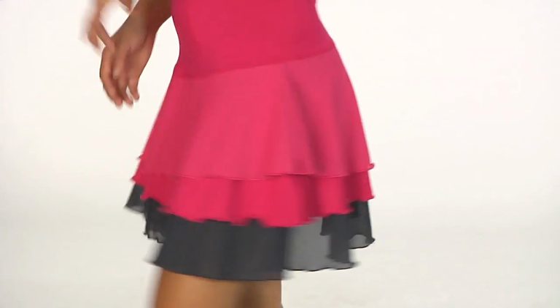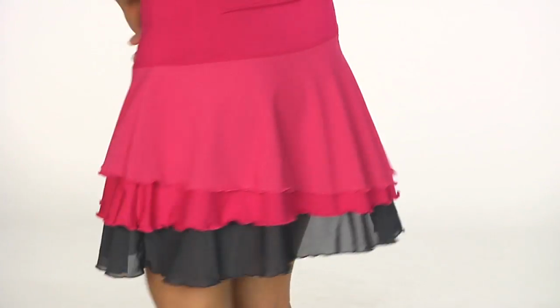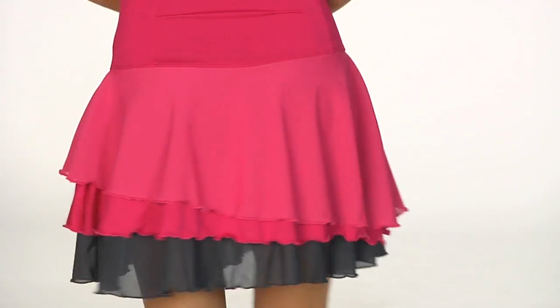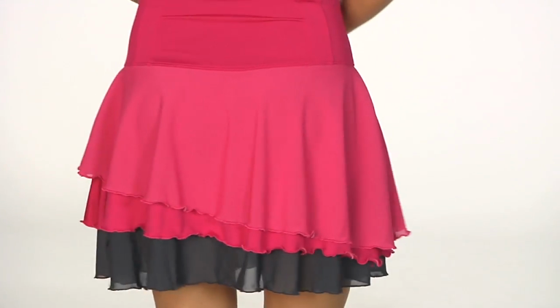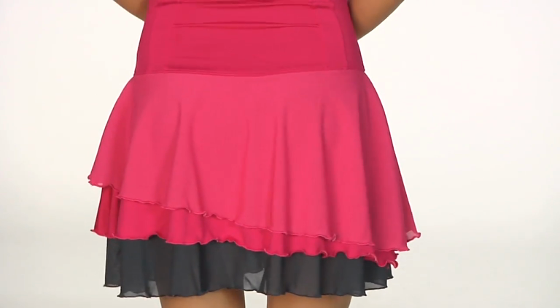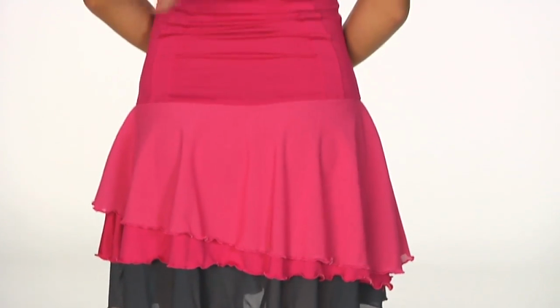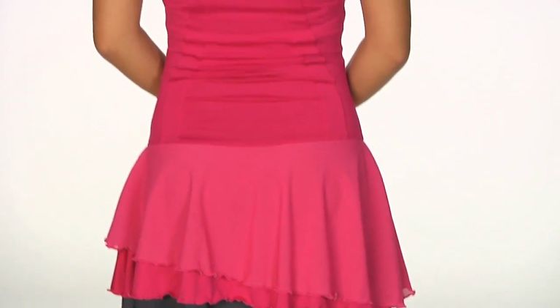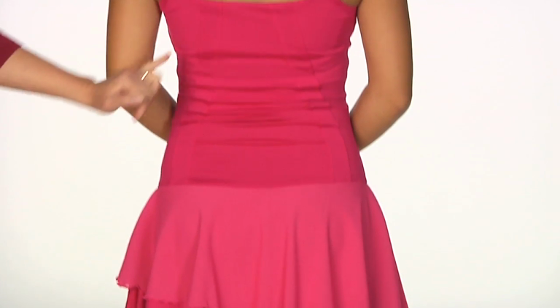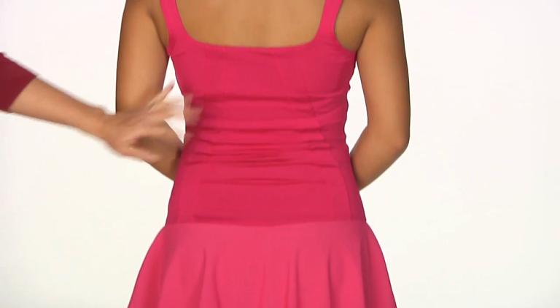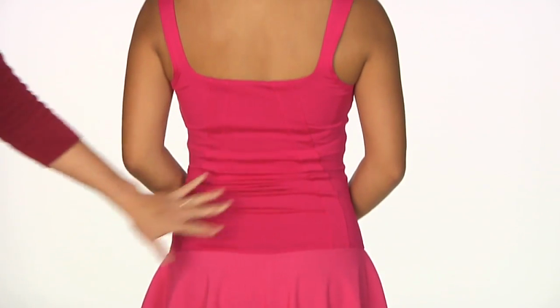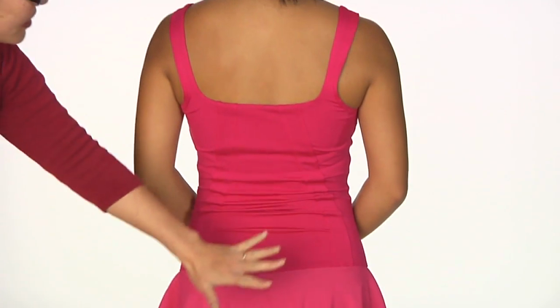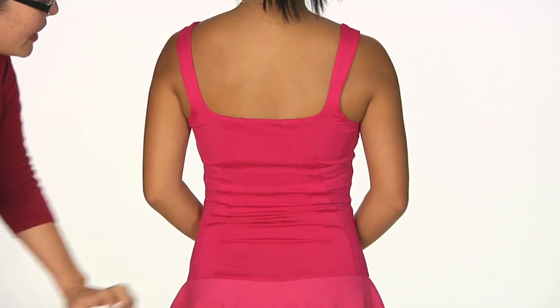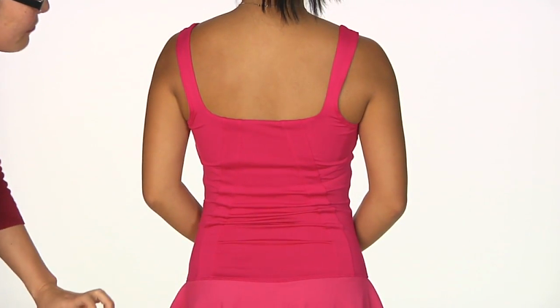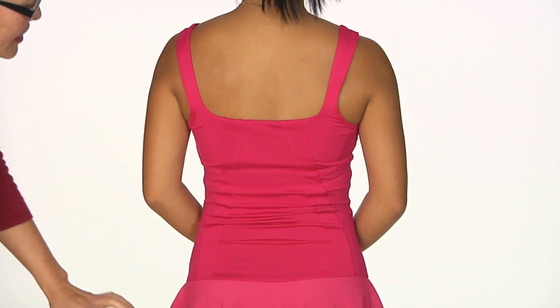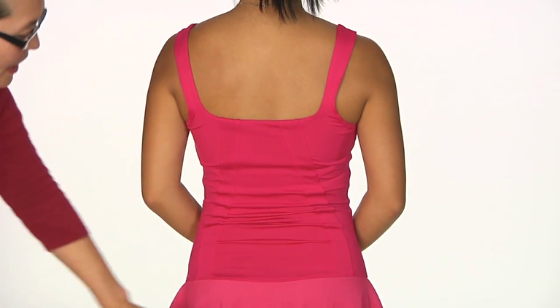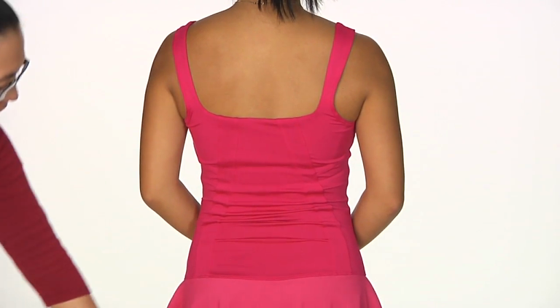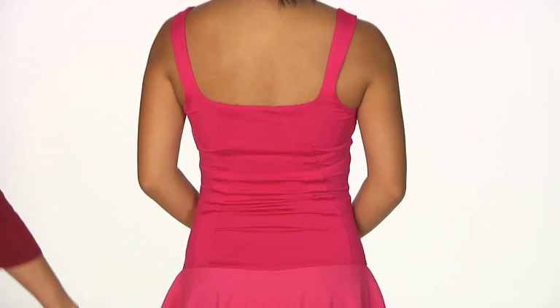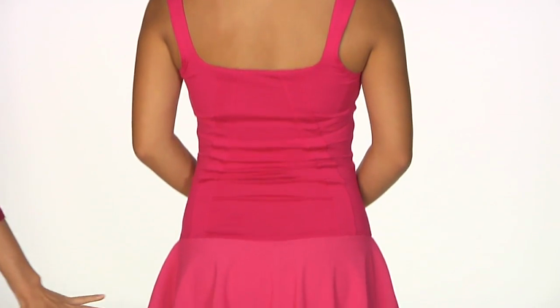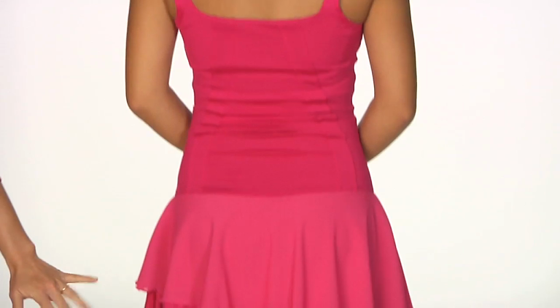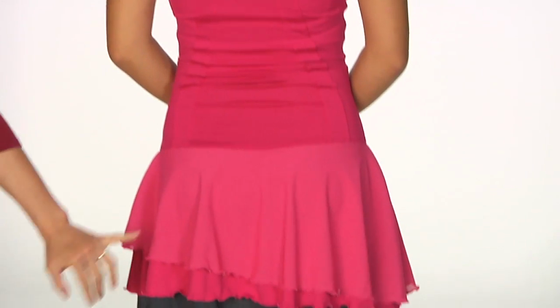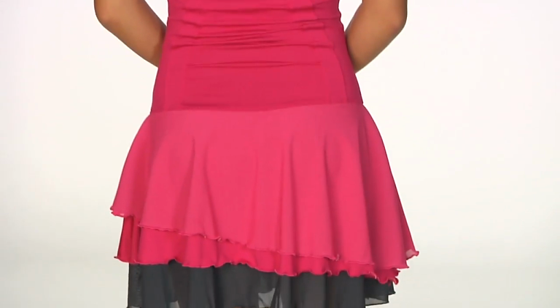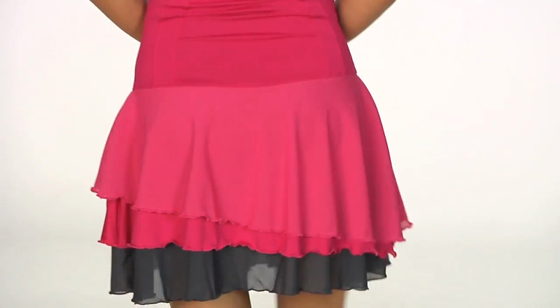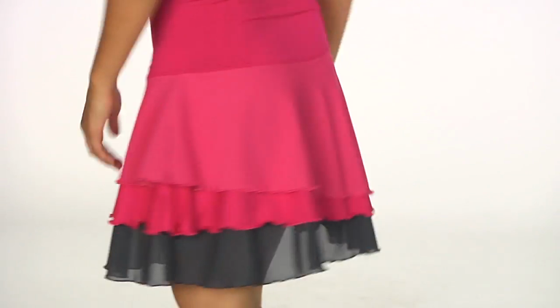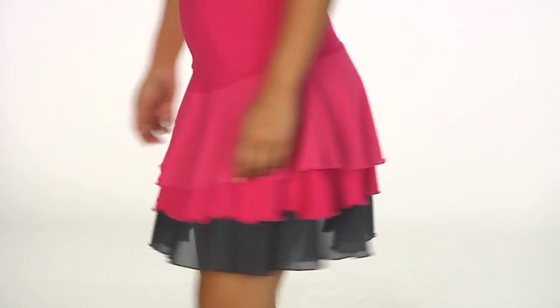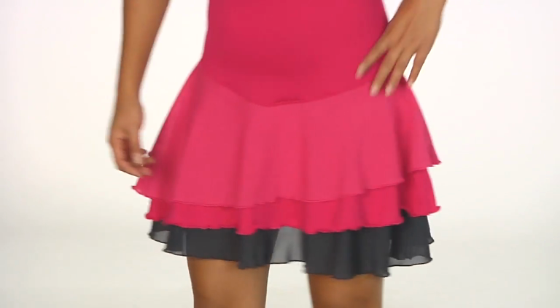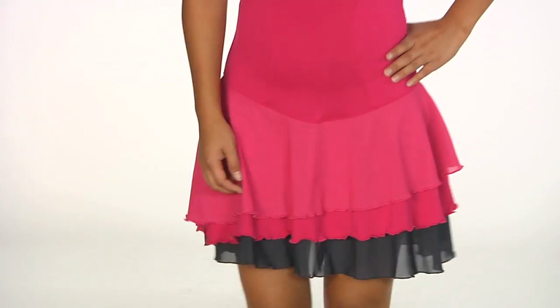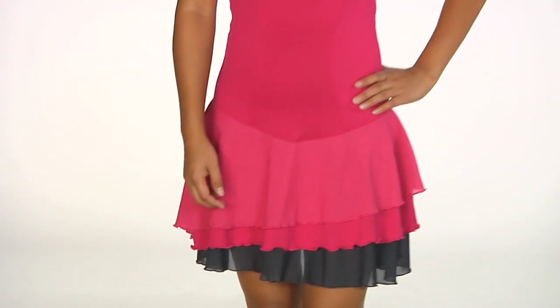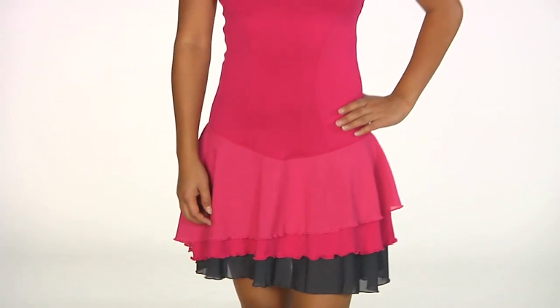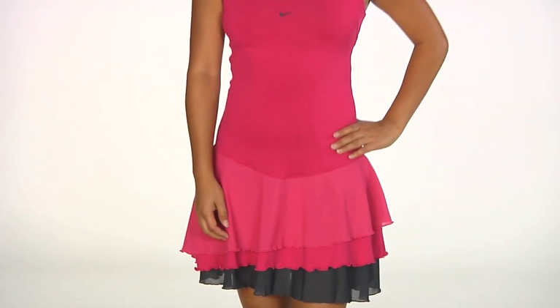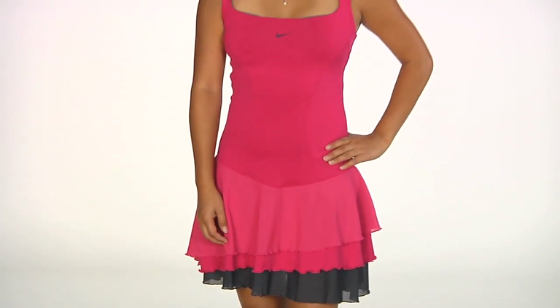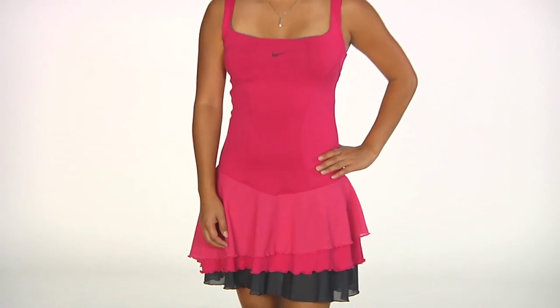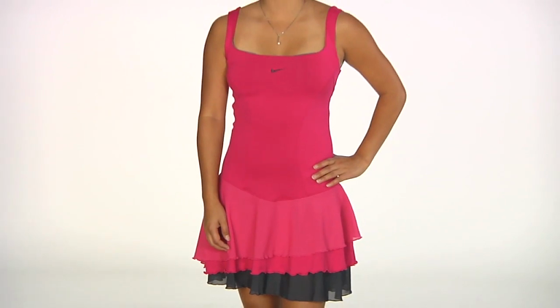Nice seaming as well. On the back, just a nice square look with great seaming again for a flattering cut. You can see those layers on the bottom with the contrast colors as well. And back to the front — this is Connor wearing the Smash knit dress.